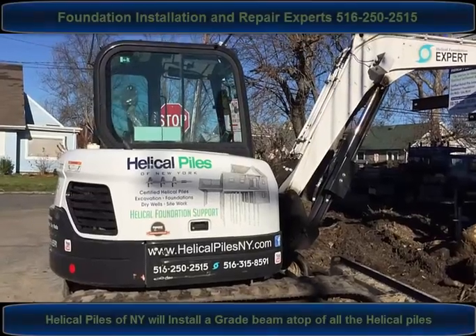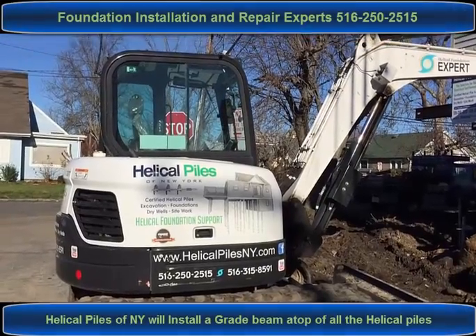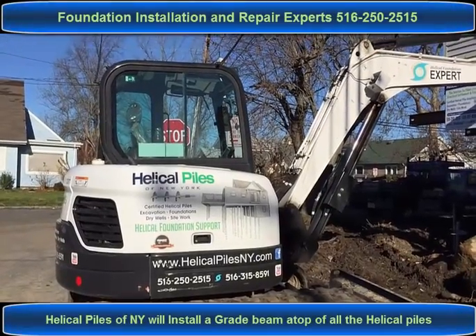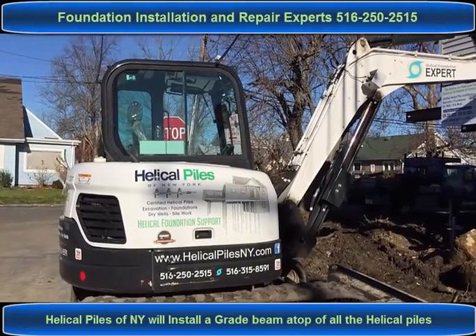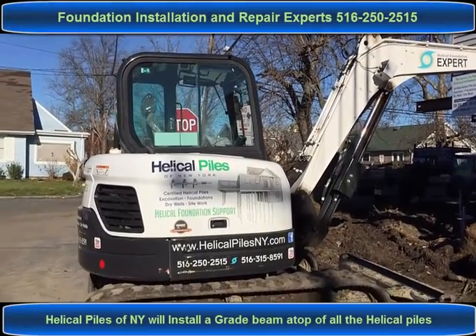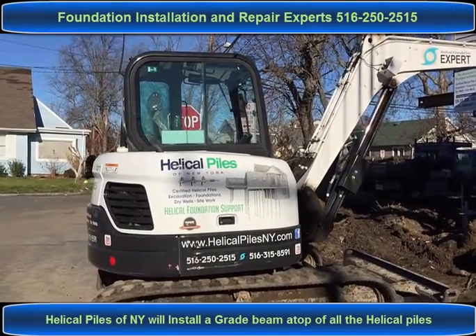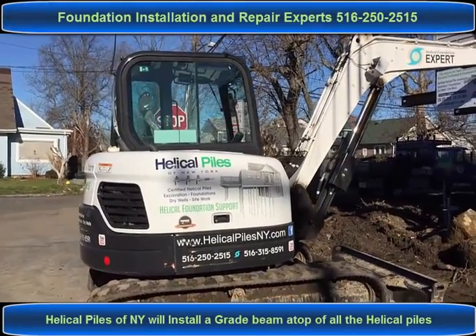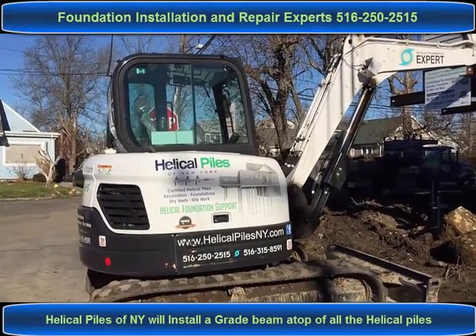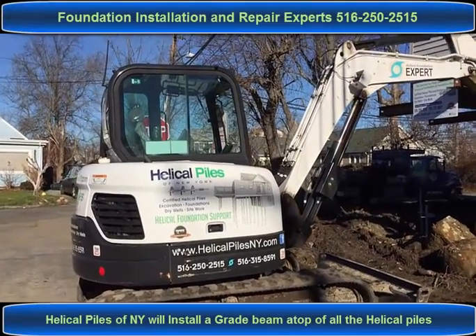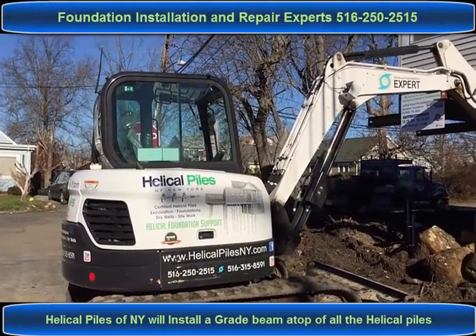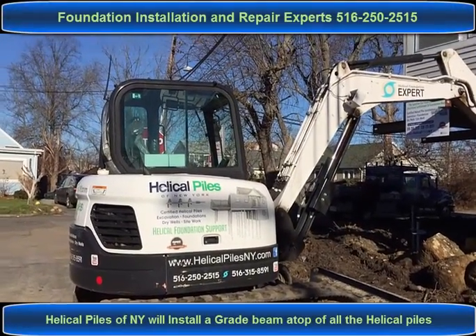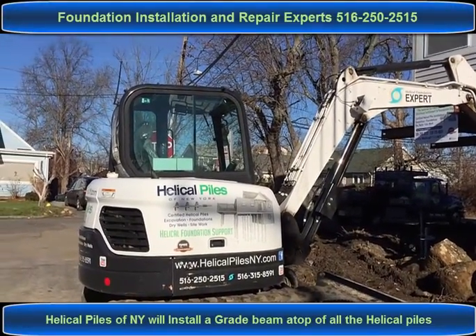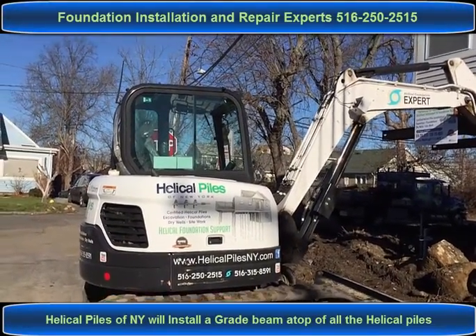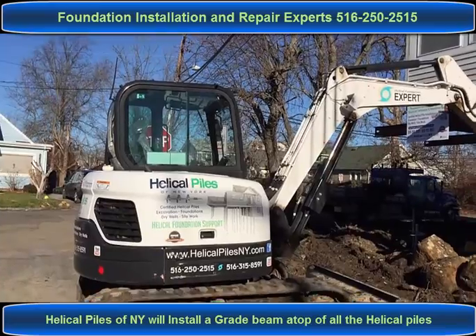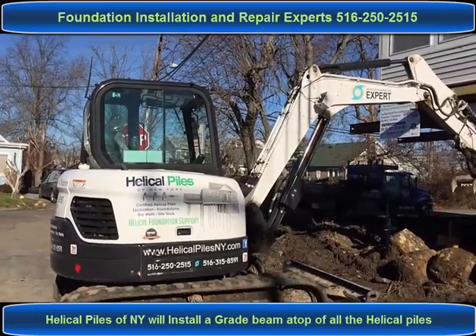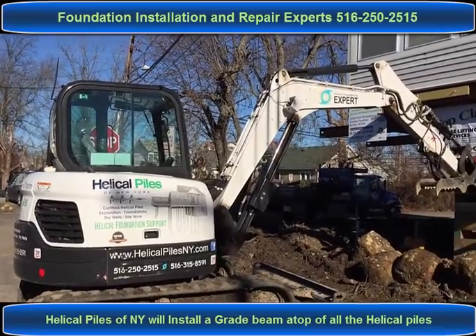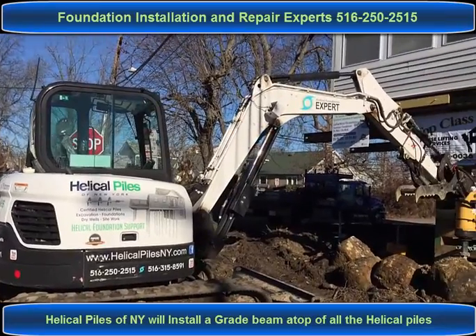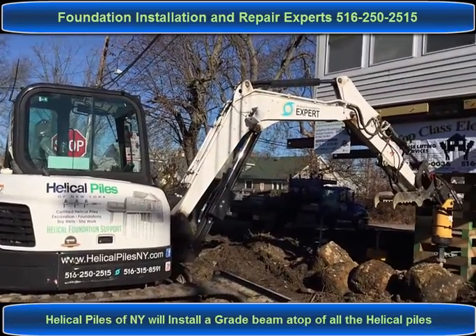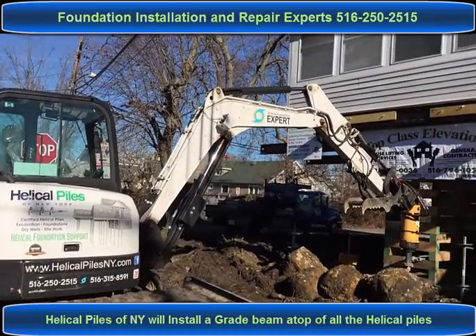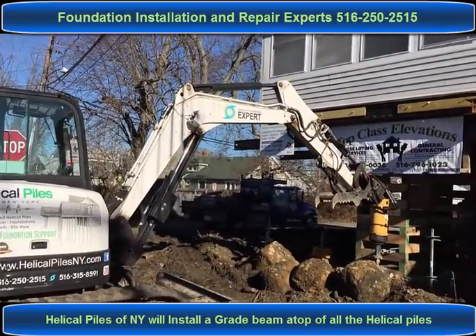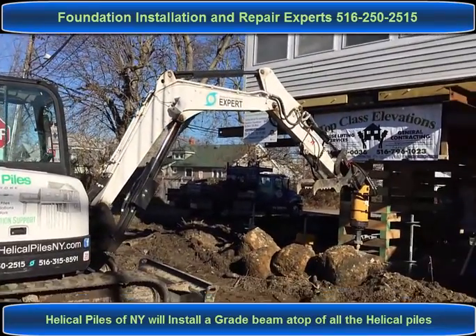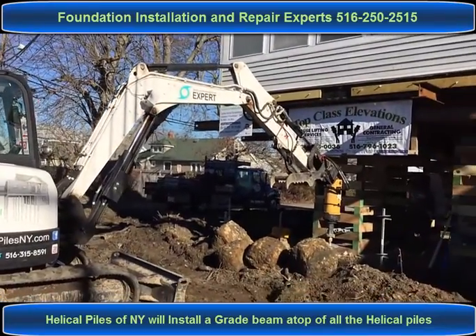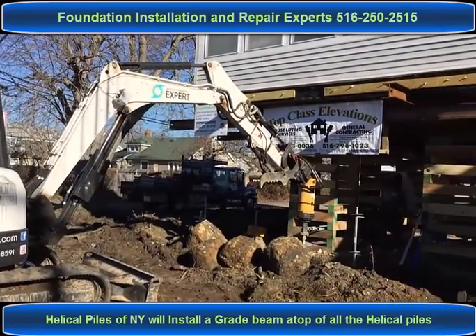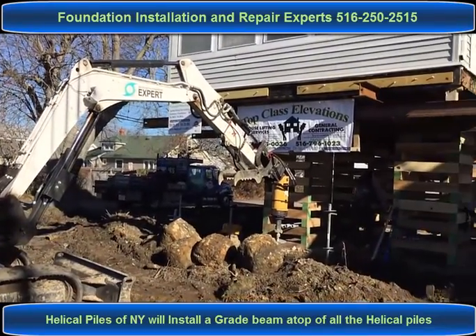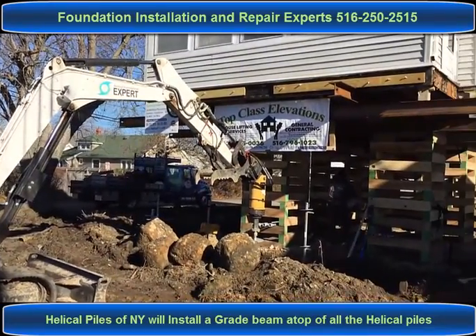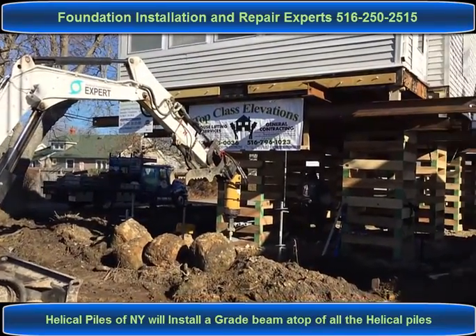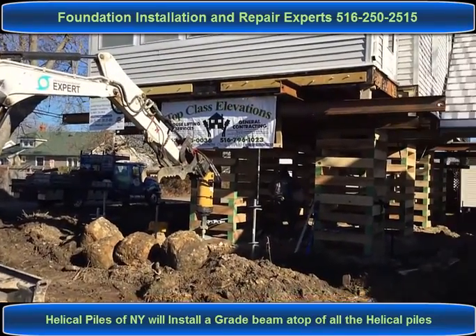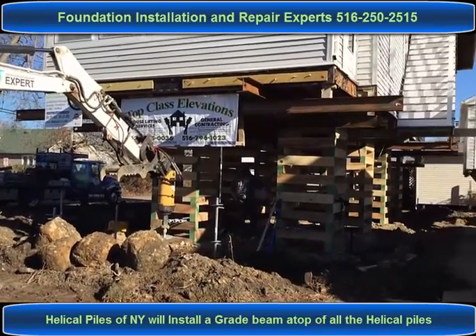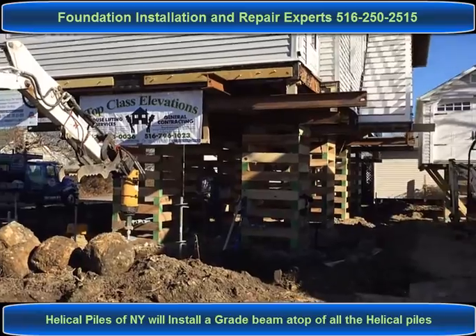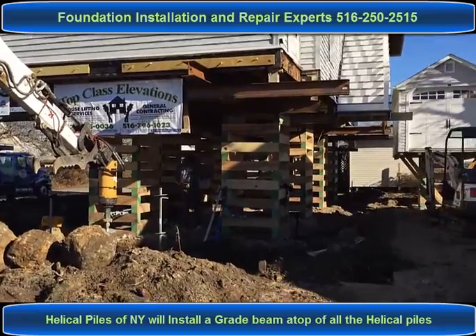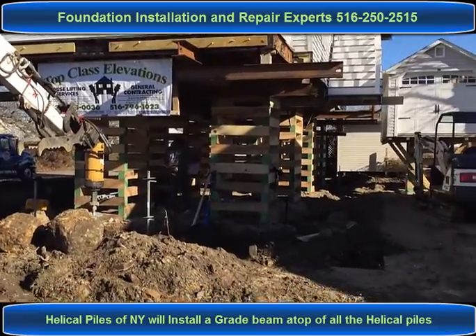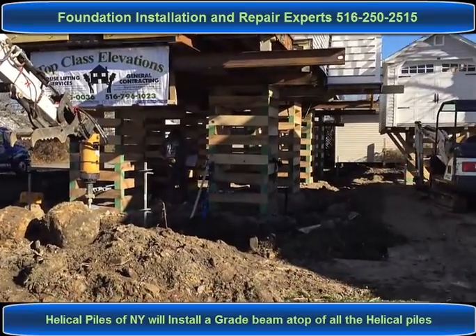Hi there, it's me Silvio, Helico Piles of New York here. Another project — this time we're in Bayshore, New York. Let me show you what we've been doing.